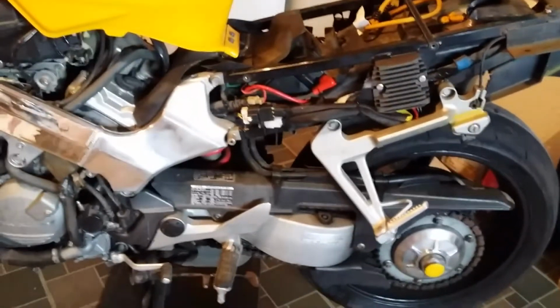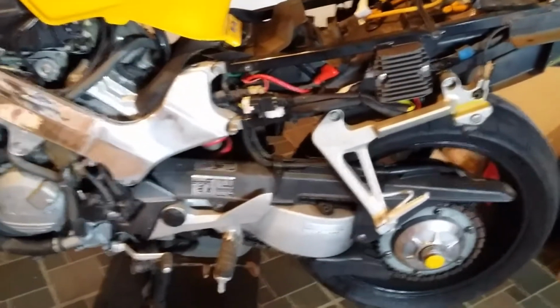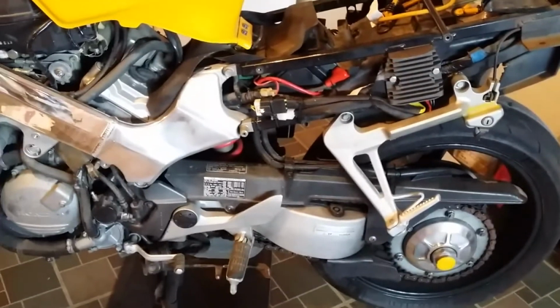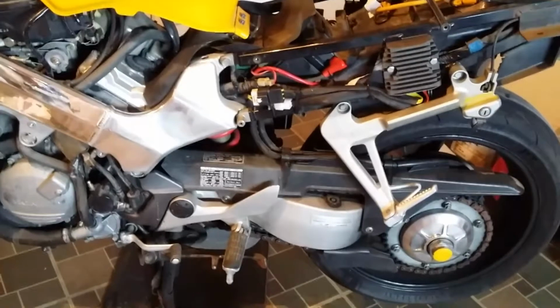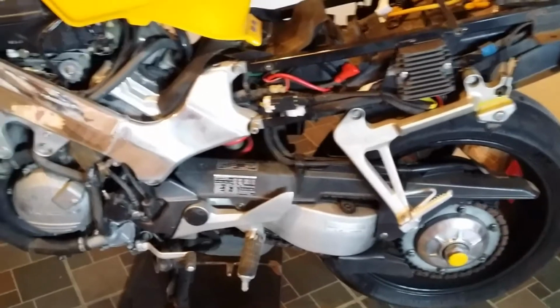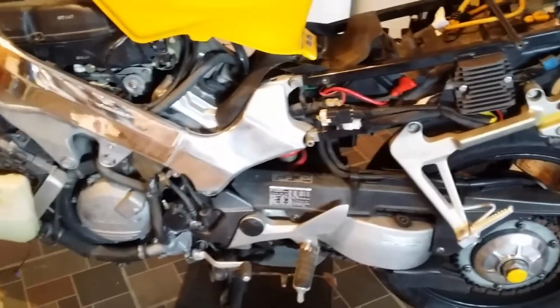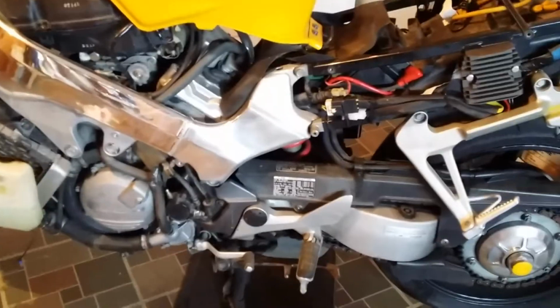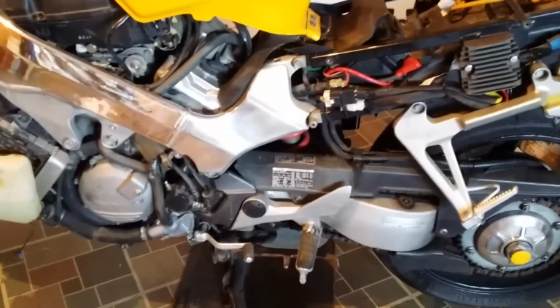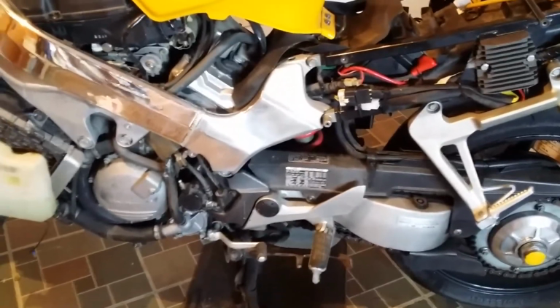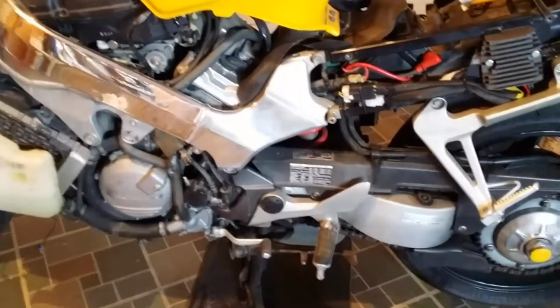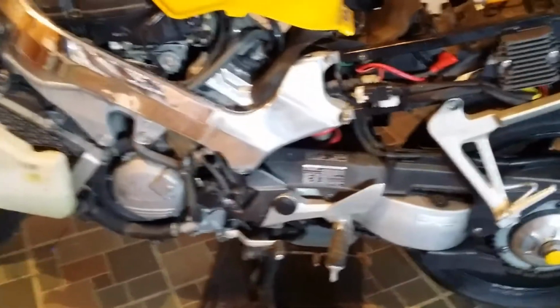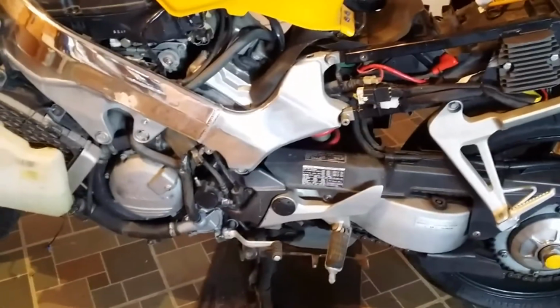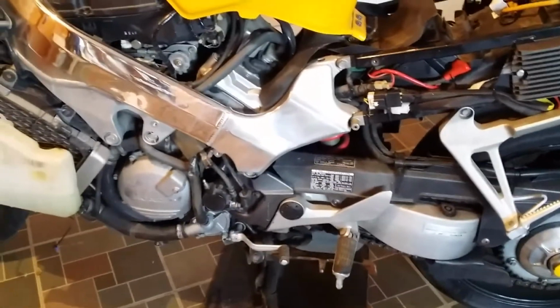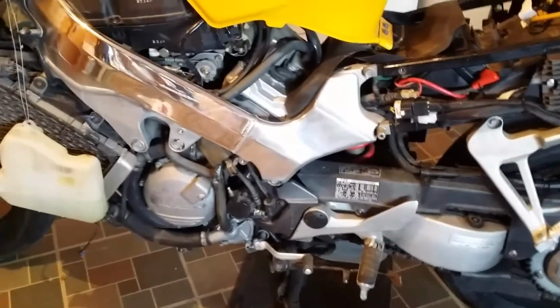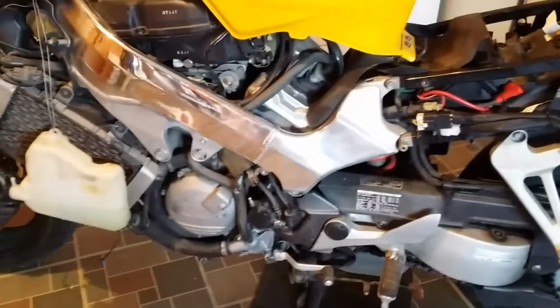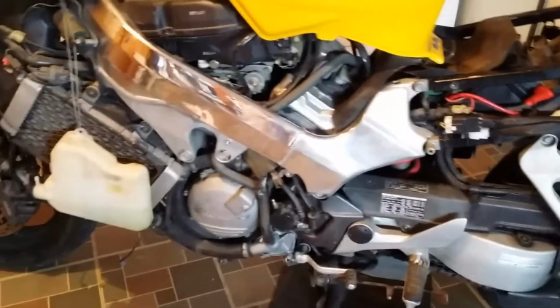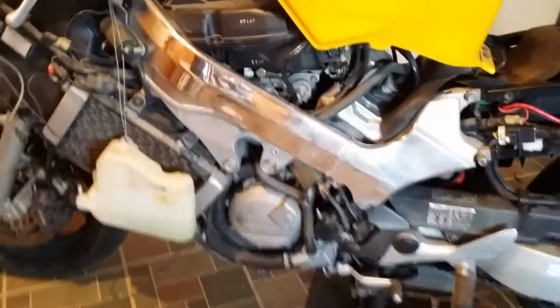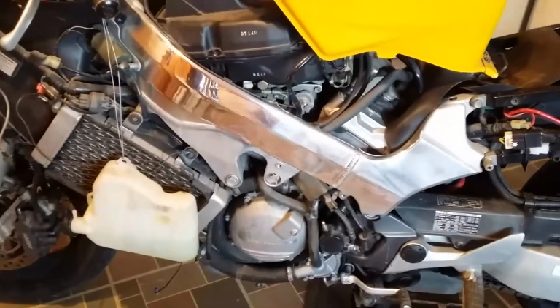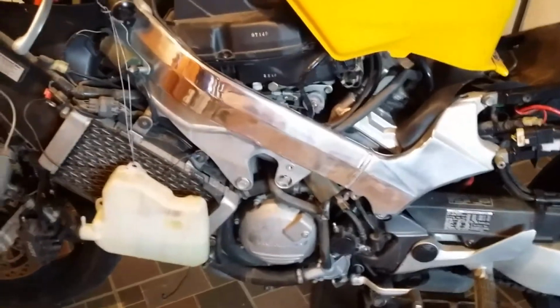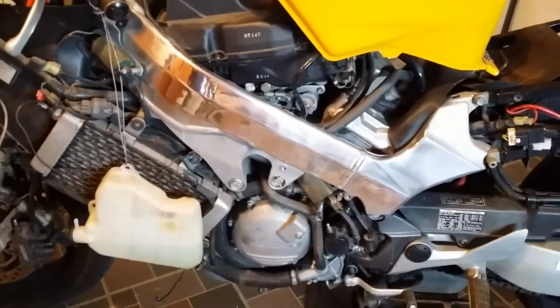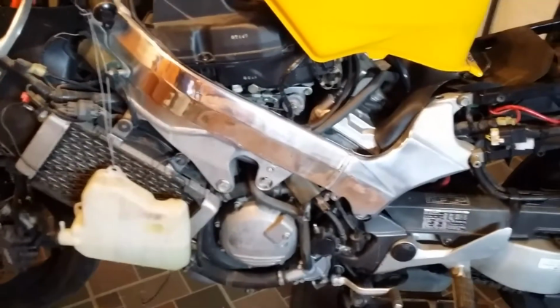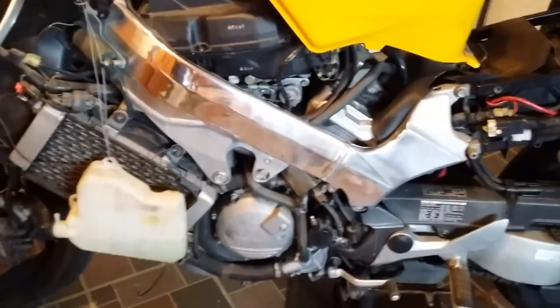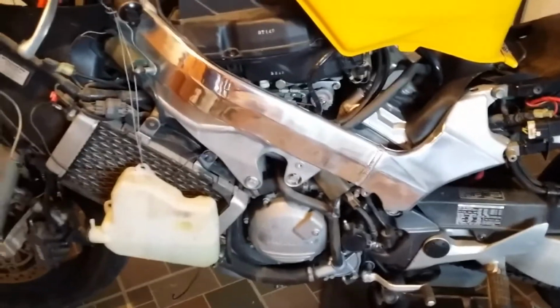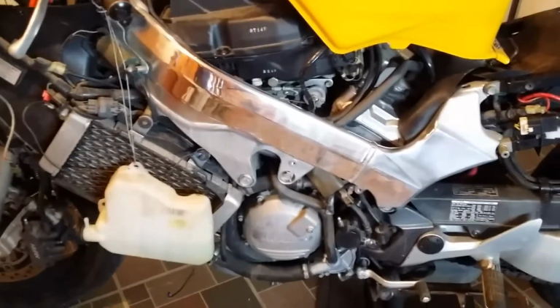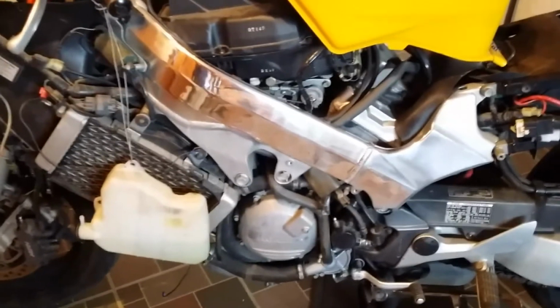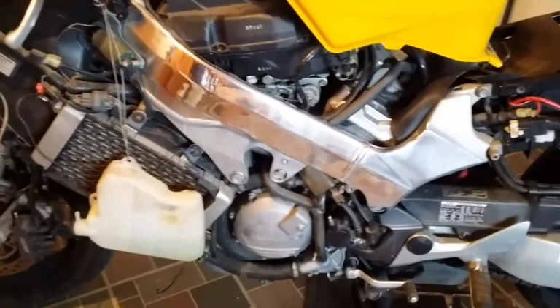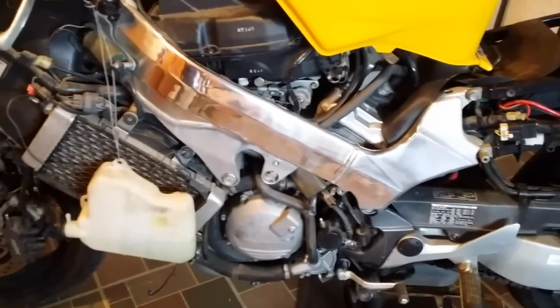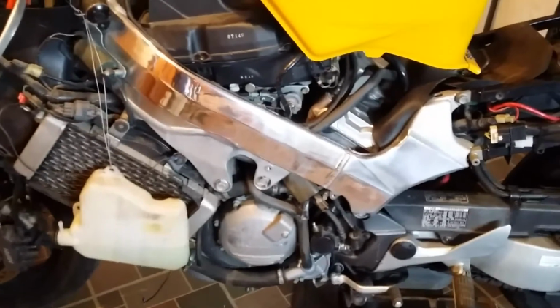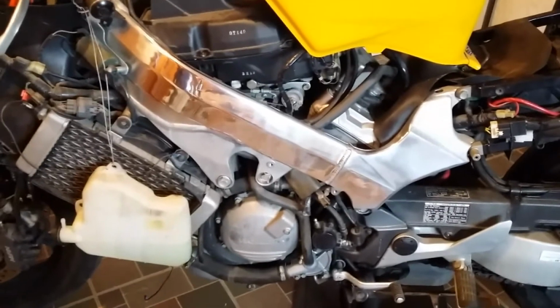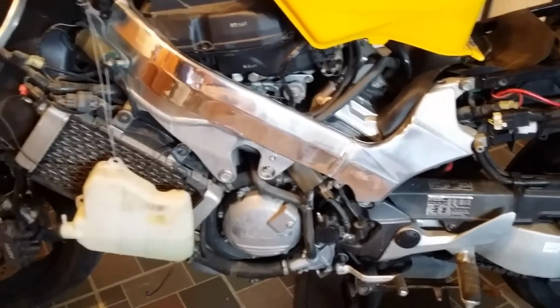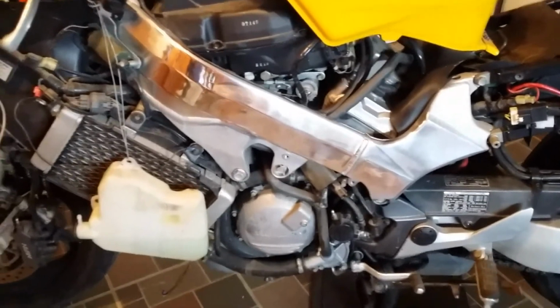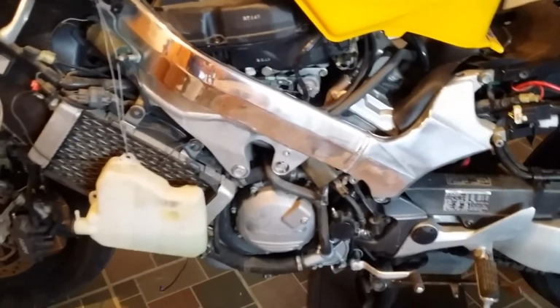The rectifier regulator is on and working well, things are charging, so the bike runs fine now. It did break down on me — check out my other video. Basically now I'm polishing all the aluminum that's visible.